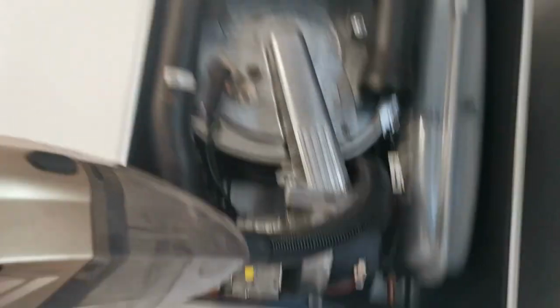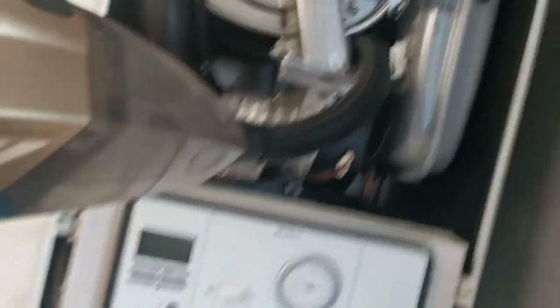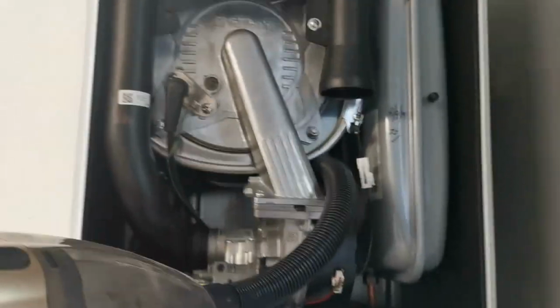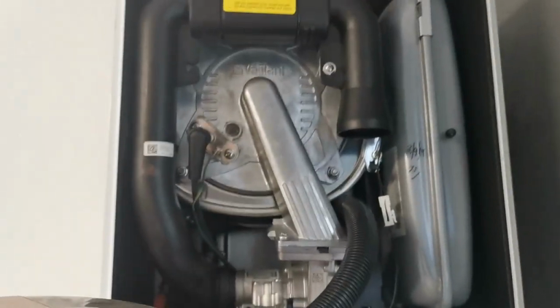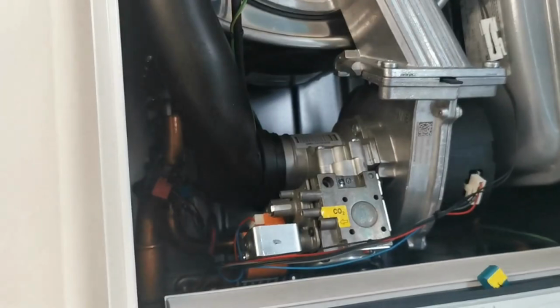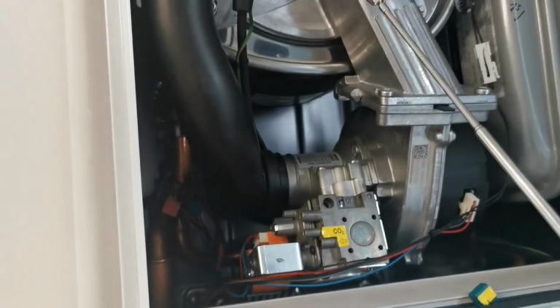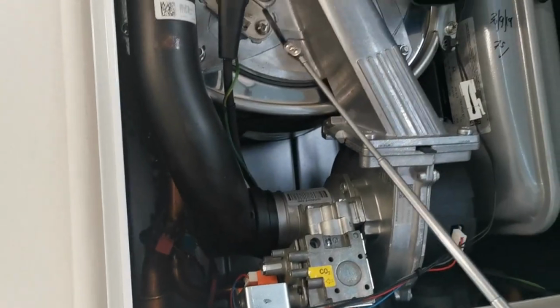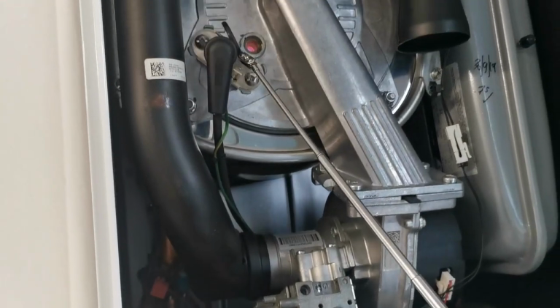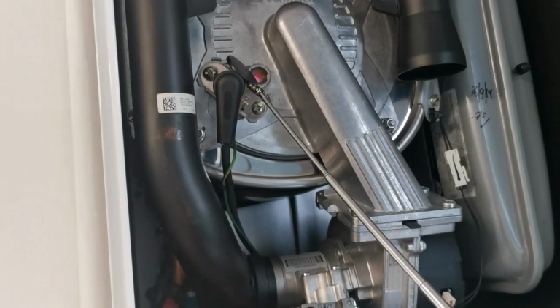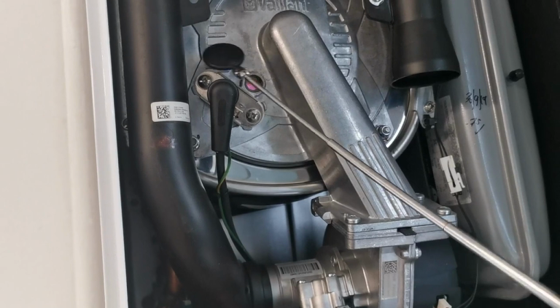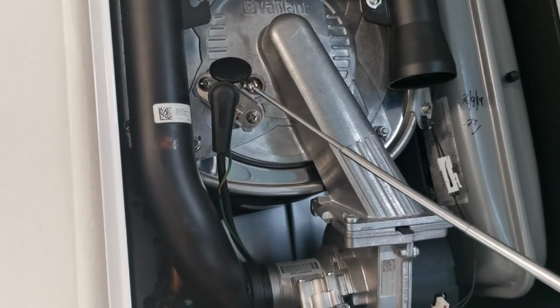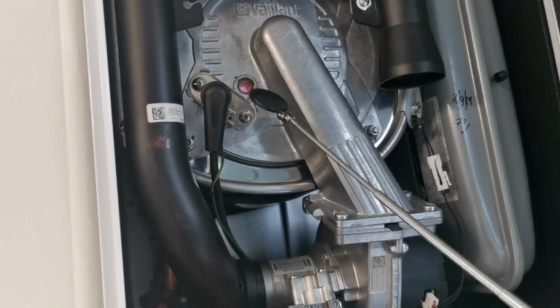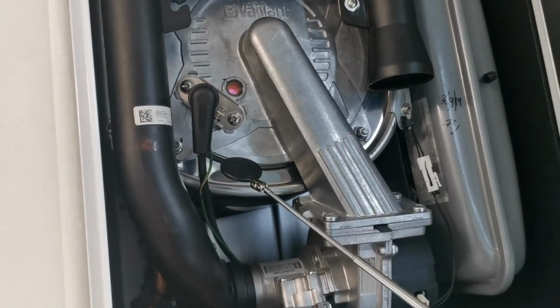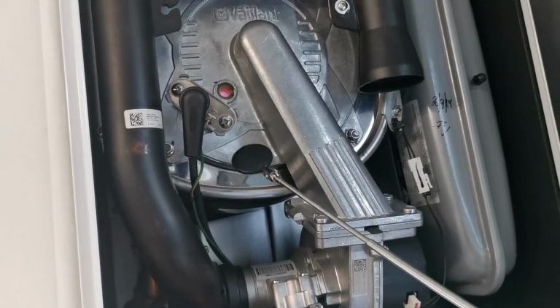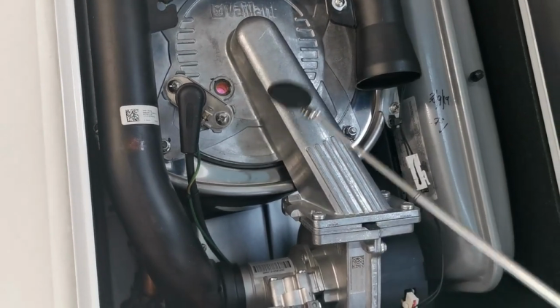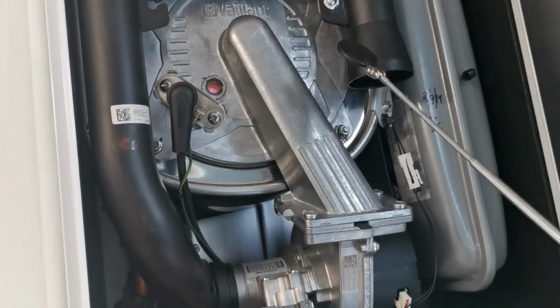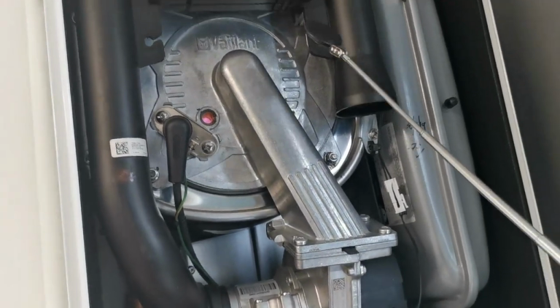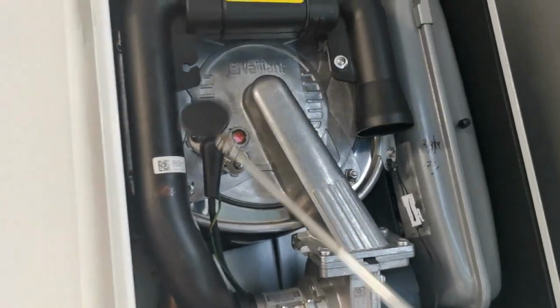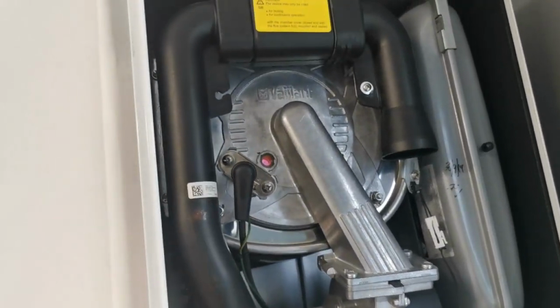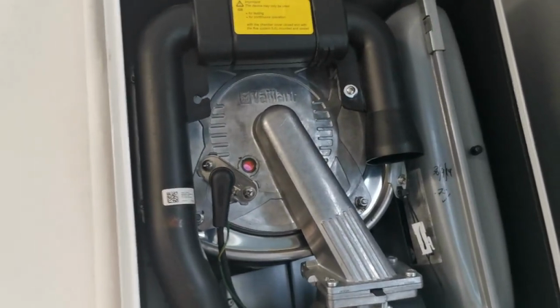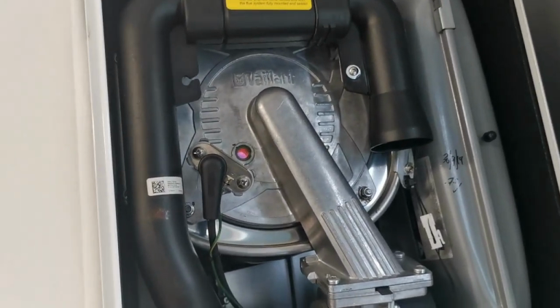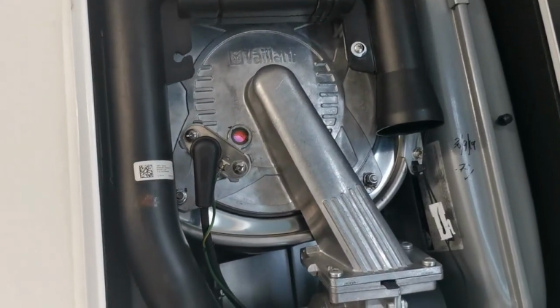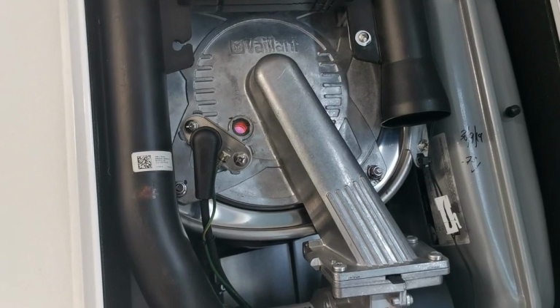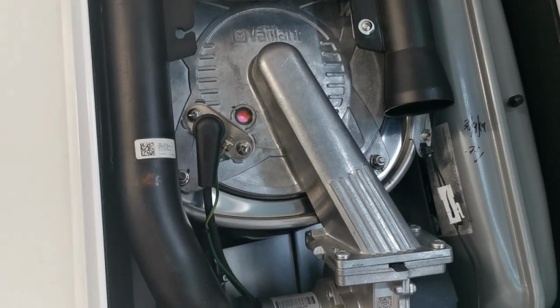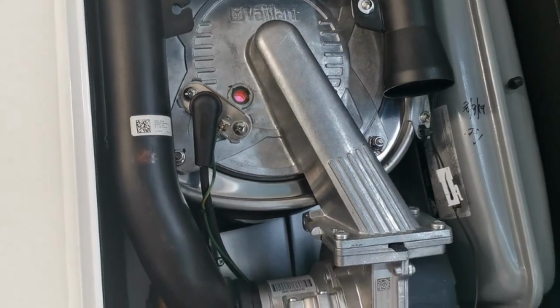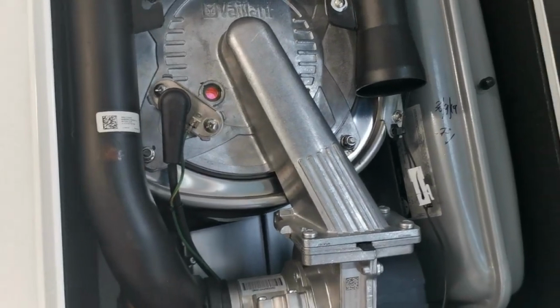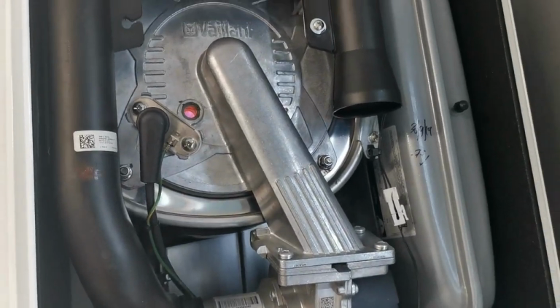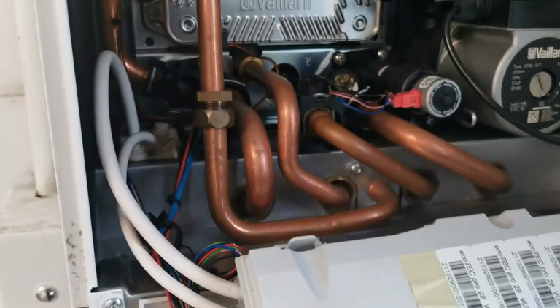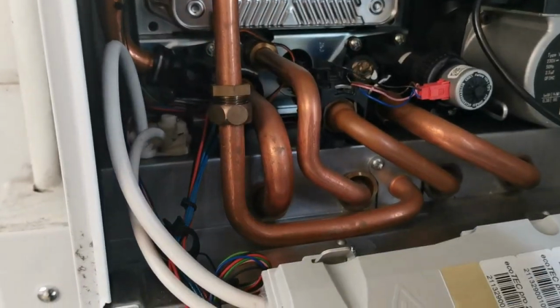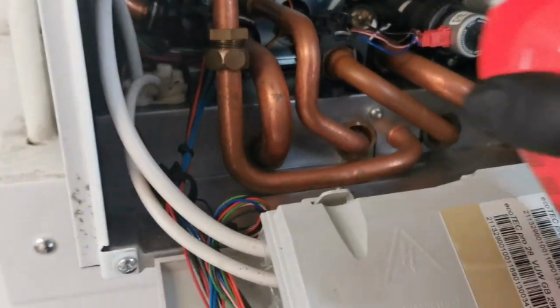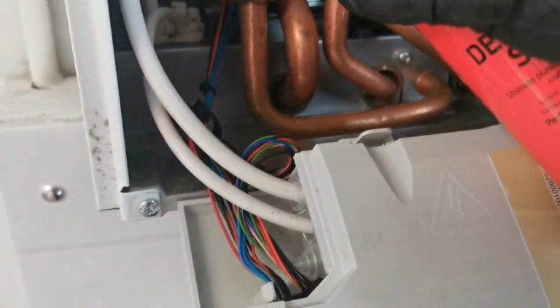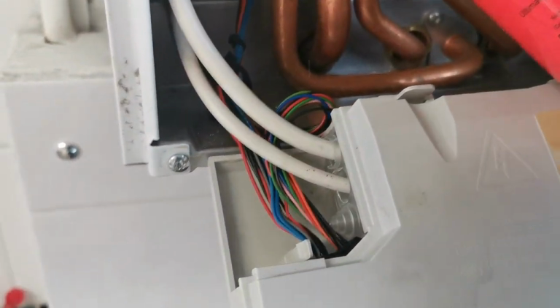Run your mirror when the appliance is running around any joints you've disturbed. And like I mentioned at the beginning of the video, you've got that condense adapter - you're going to be very thorough with checking that. Make sure it's not spilling.